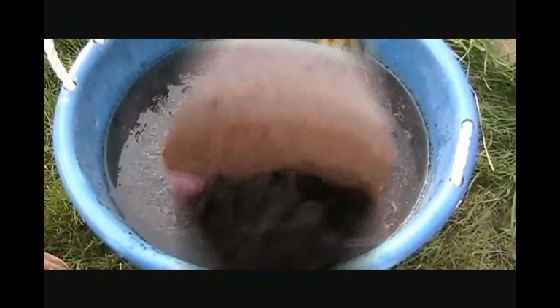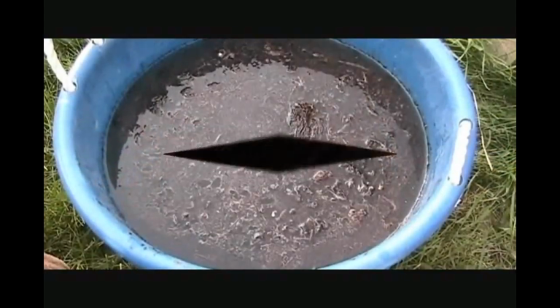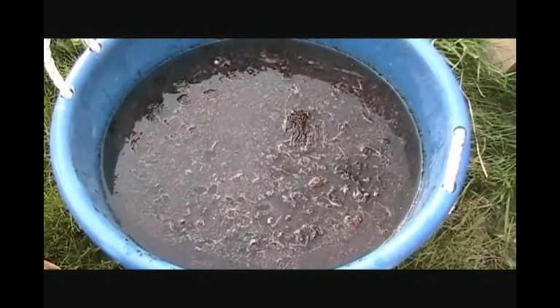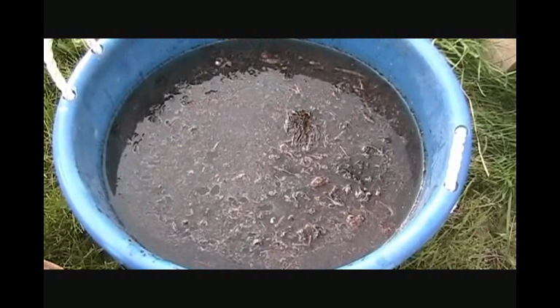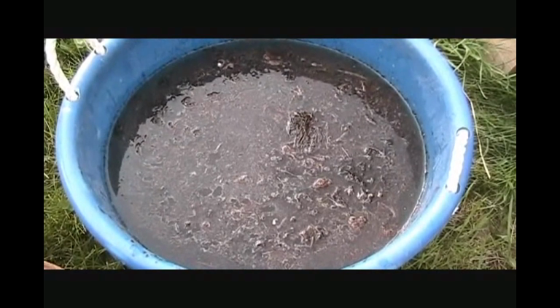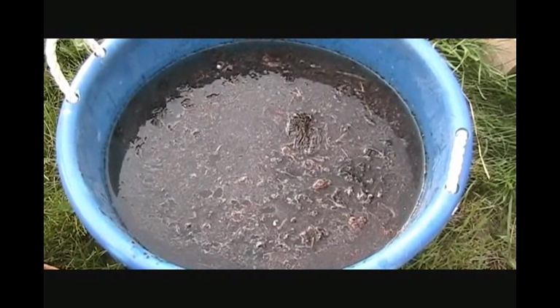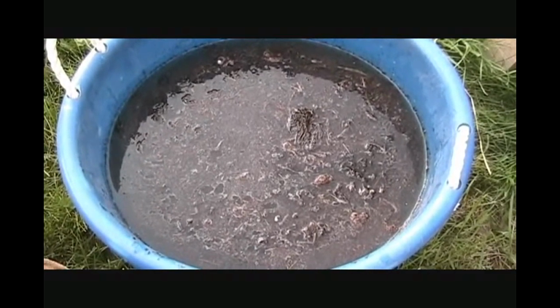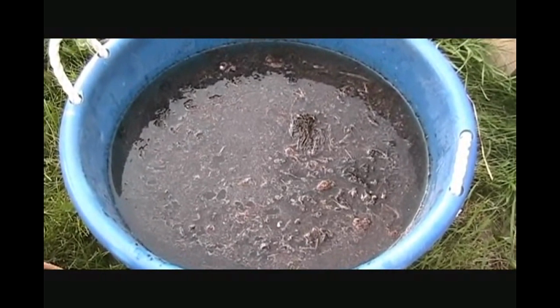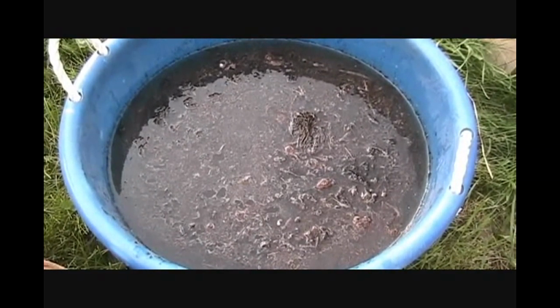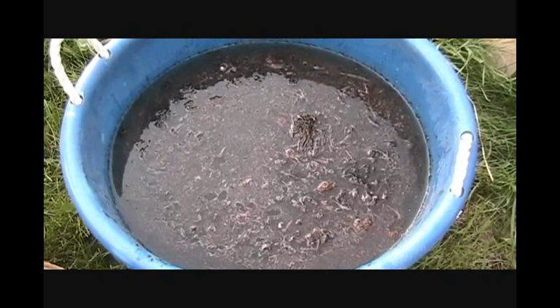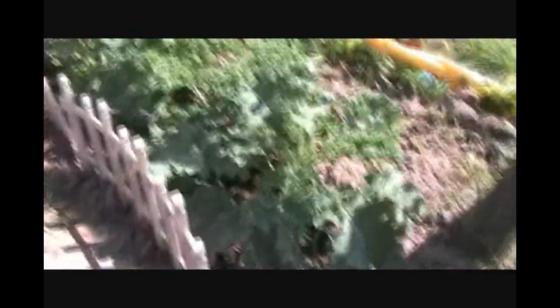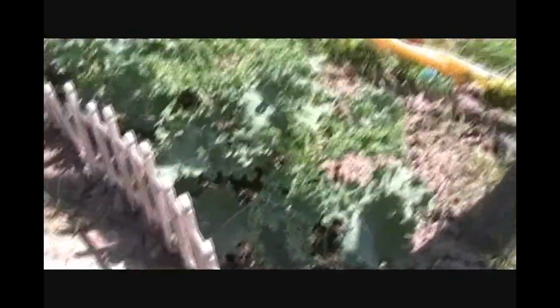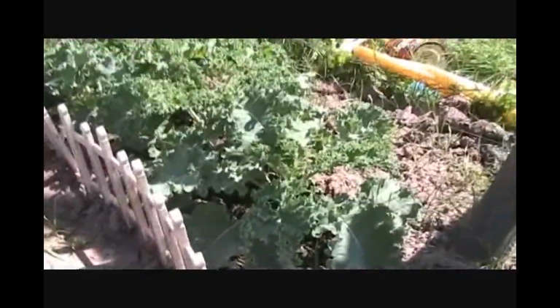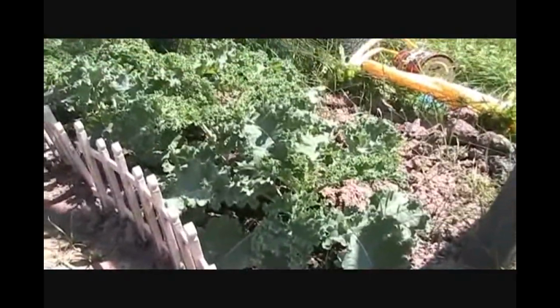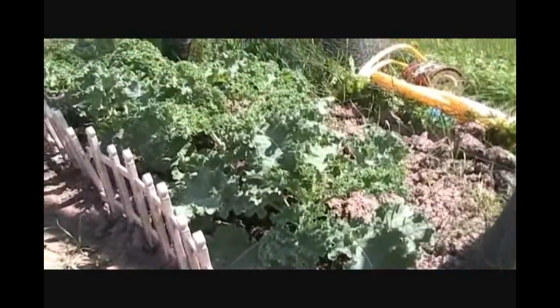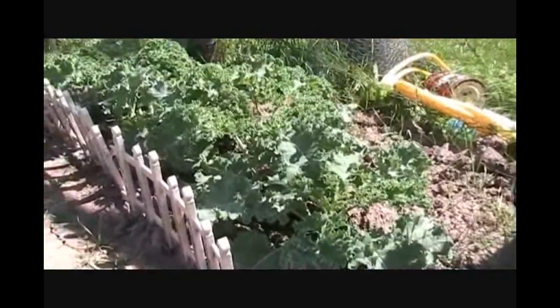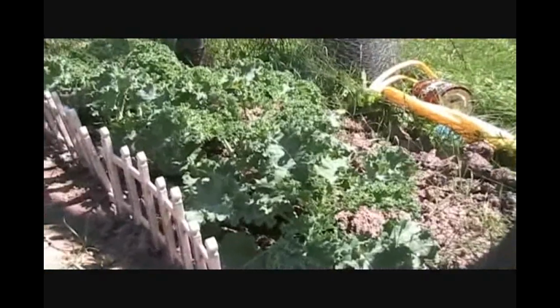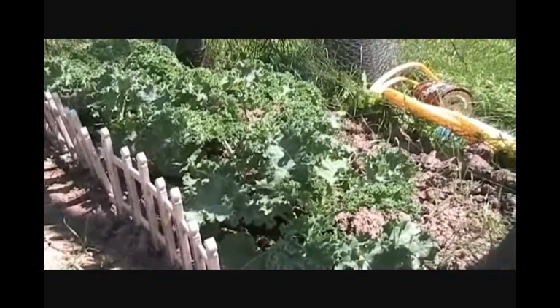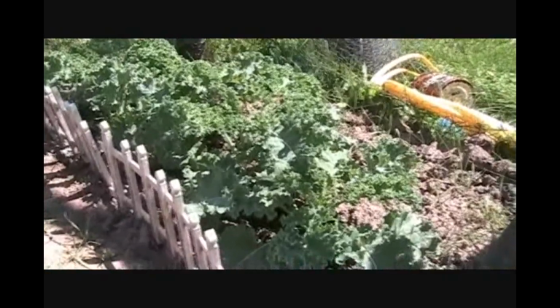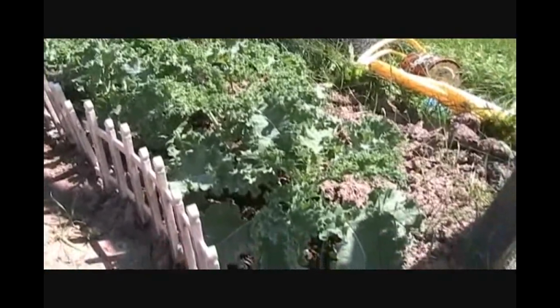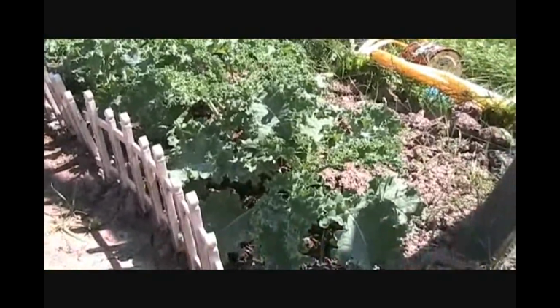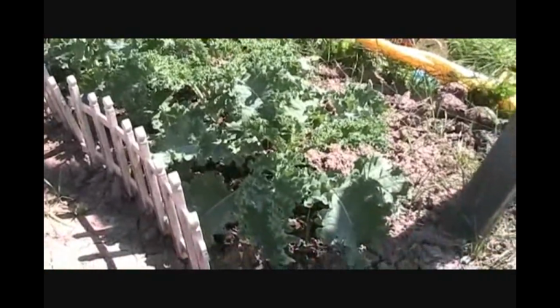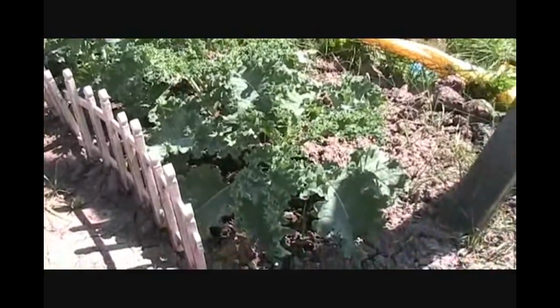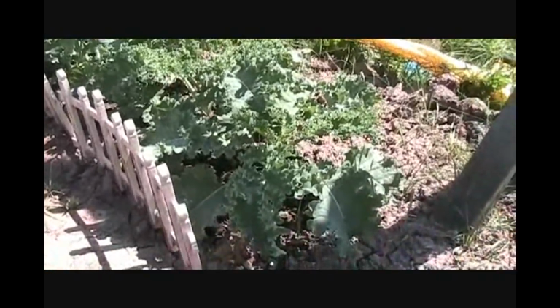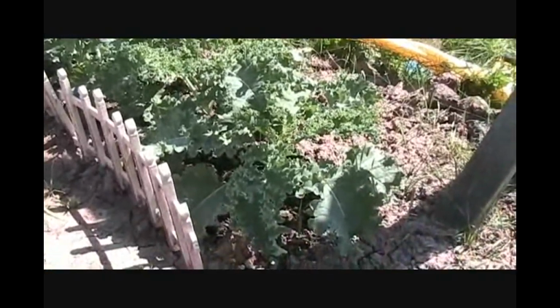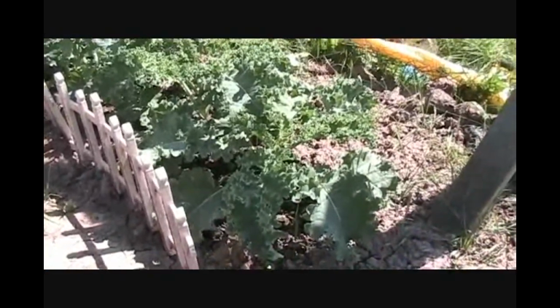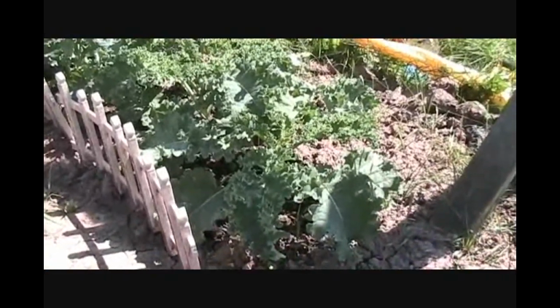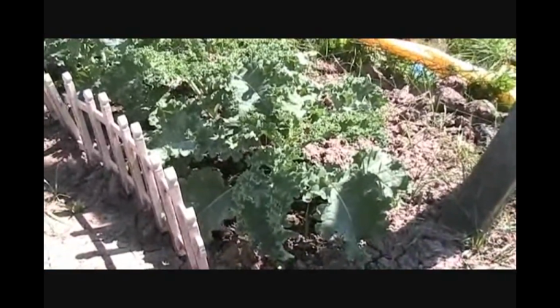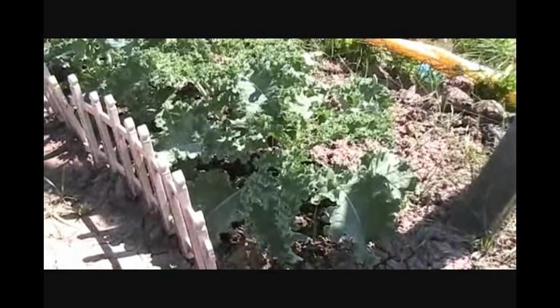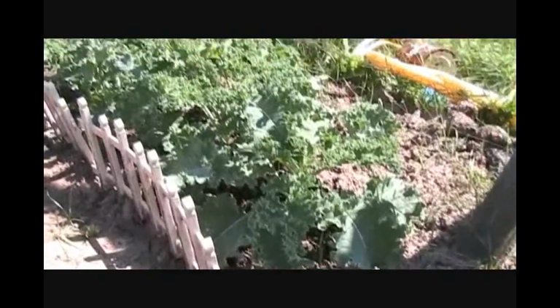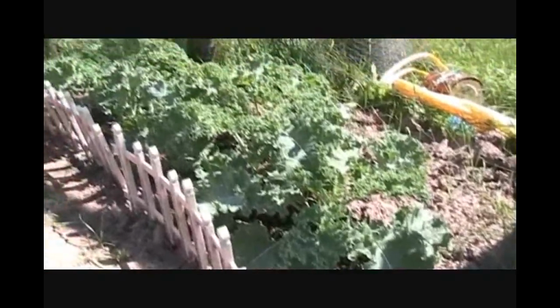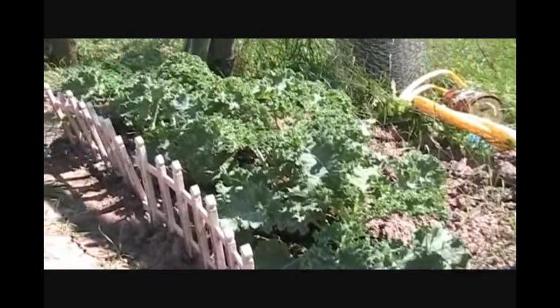June 30th on the kale — I've actually been harvesting the kale already and it's going to come all summer long, and hopefully into the fall too, so we'll keep you up to date.